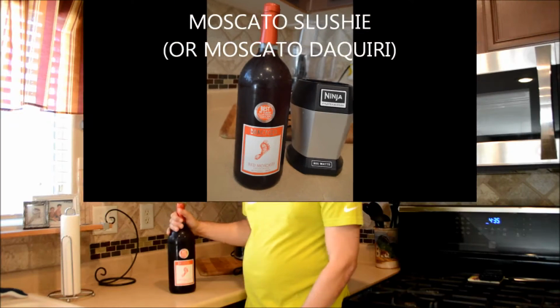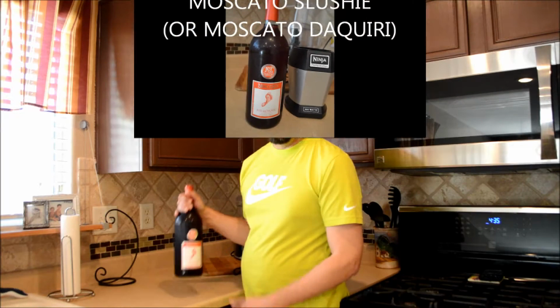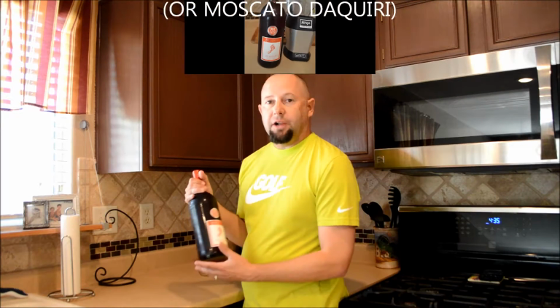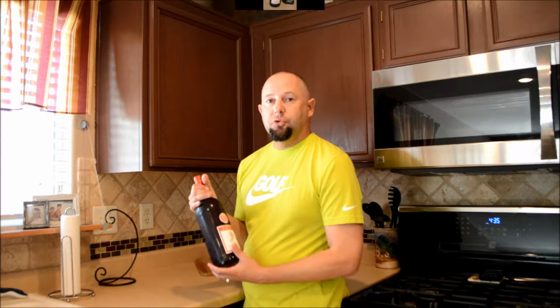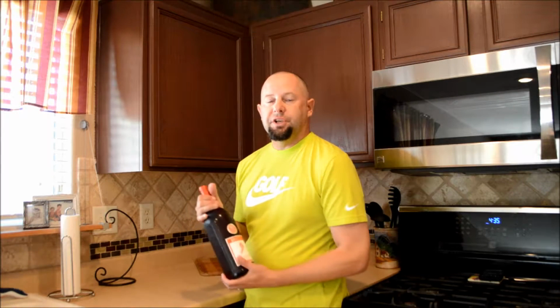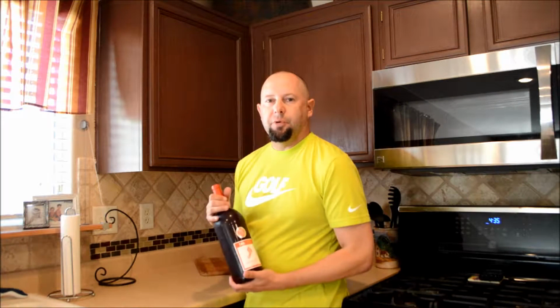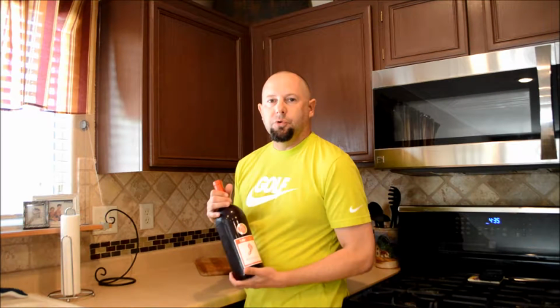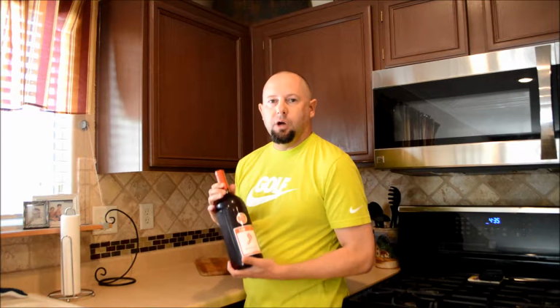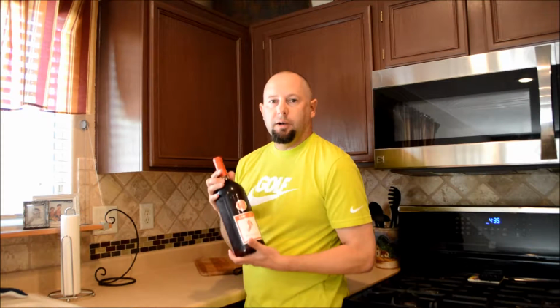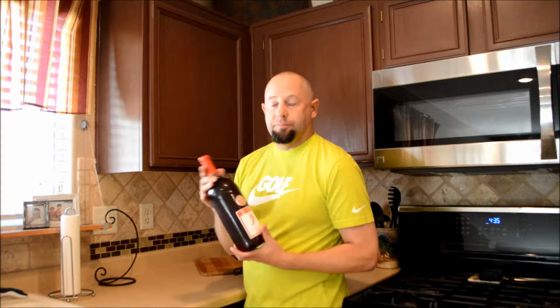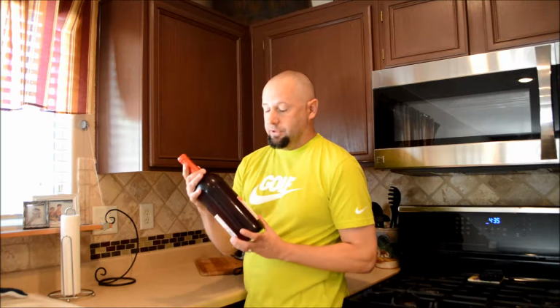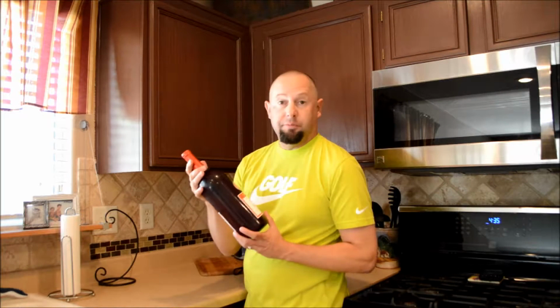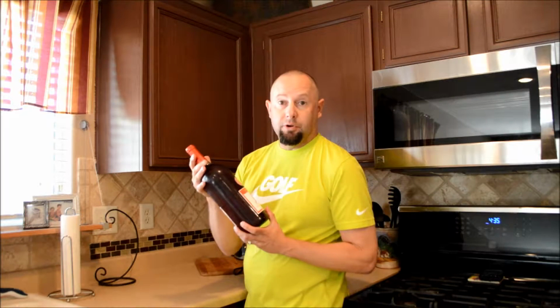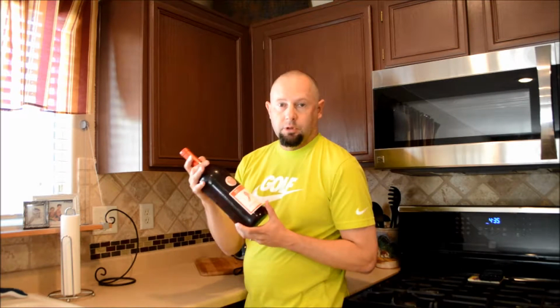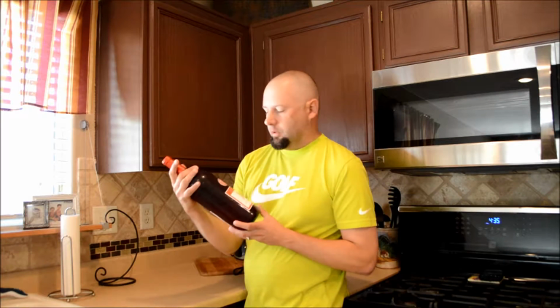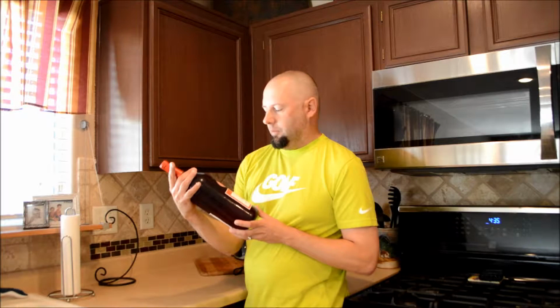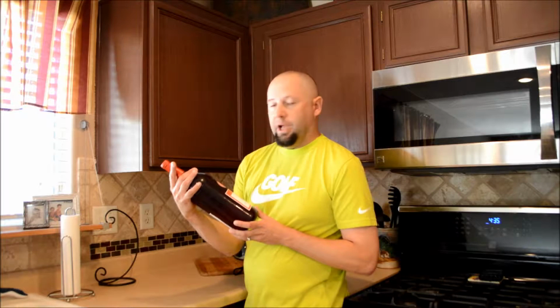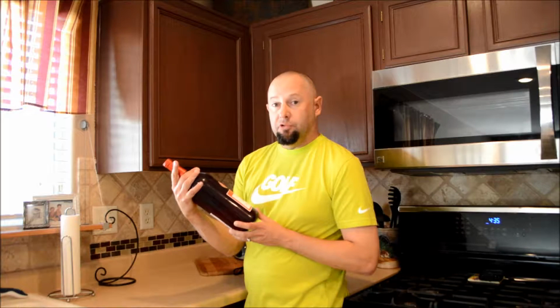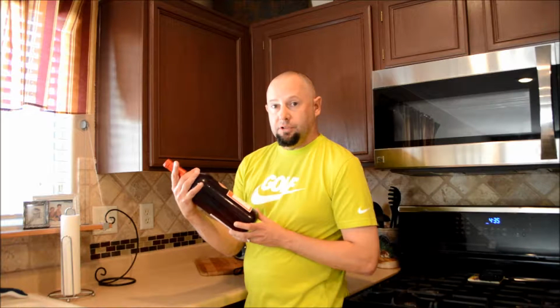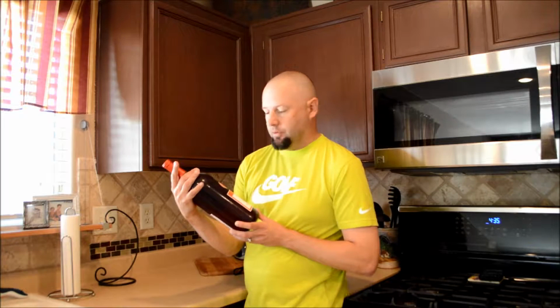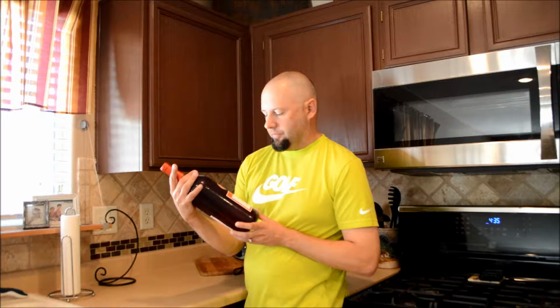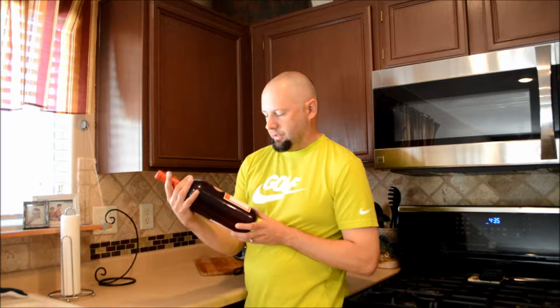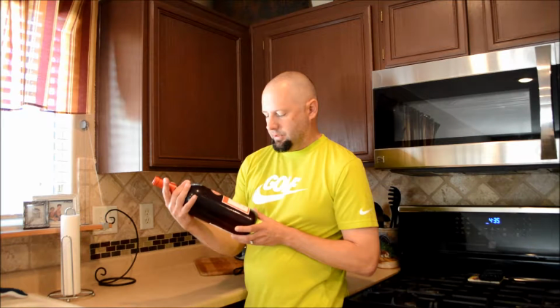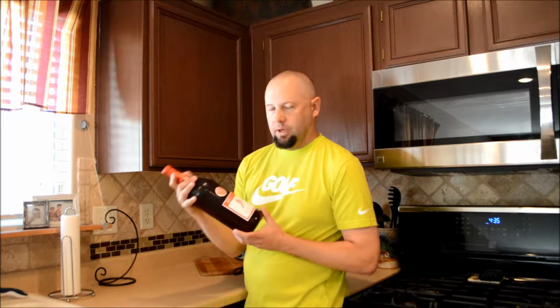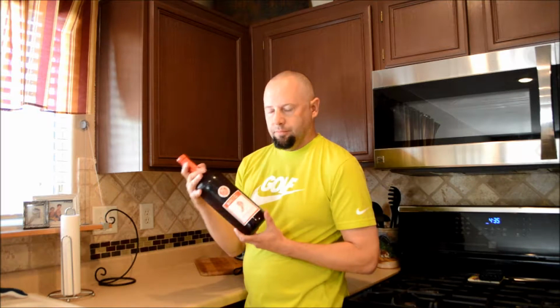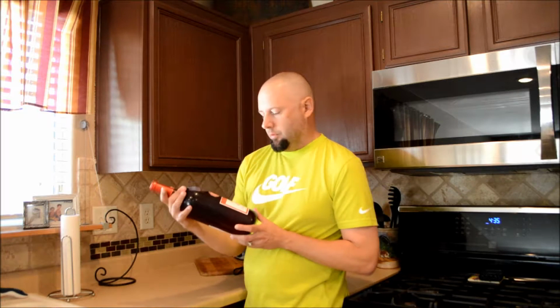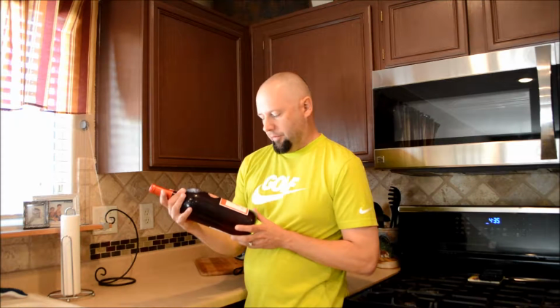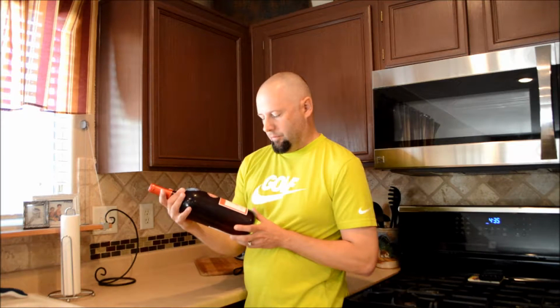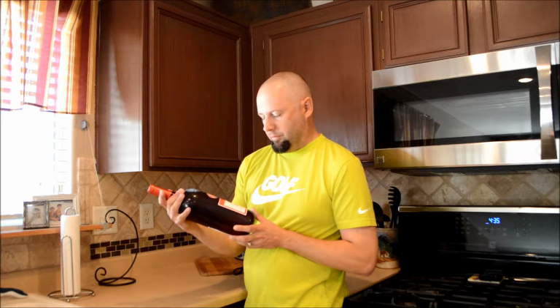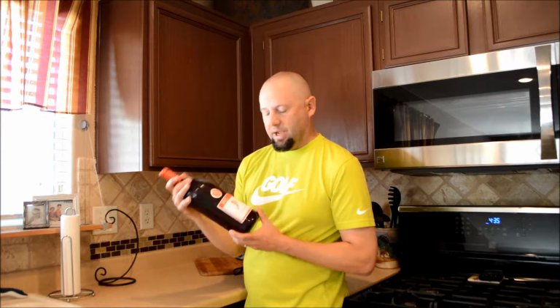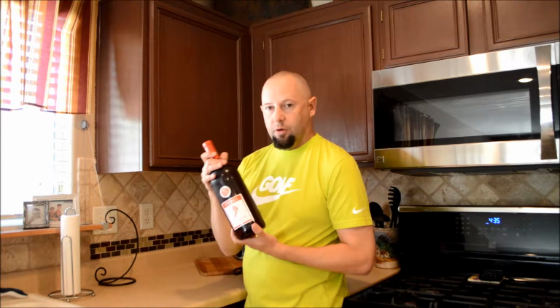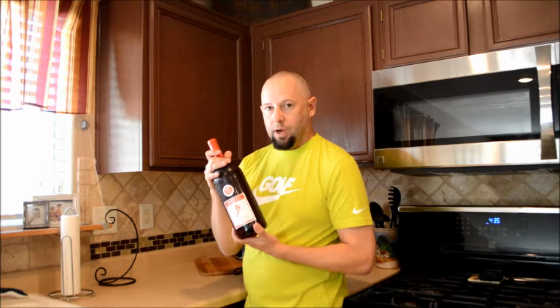Welcome back to Dickie's Beer Review. This isn't beer. Today I'm going to be trying something a little different — this is a Barefoot Red Moscato wine.